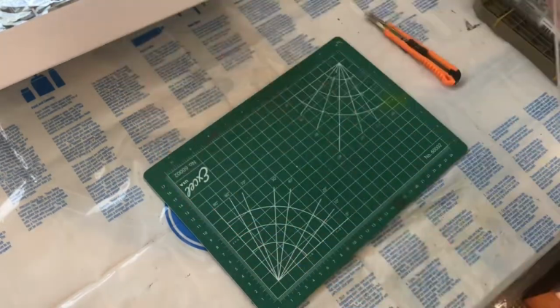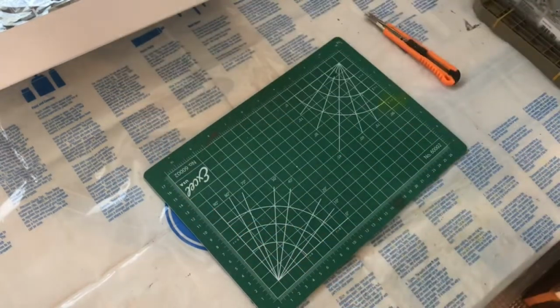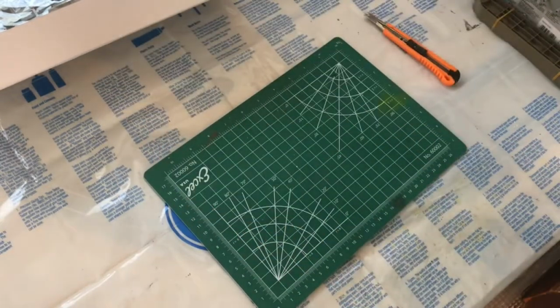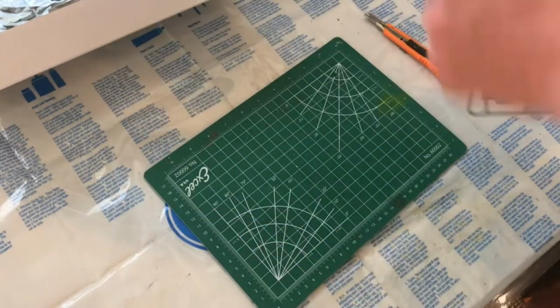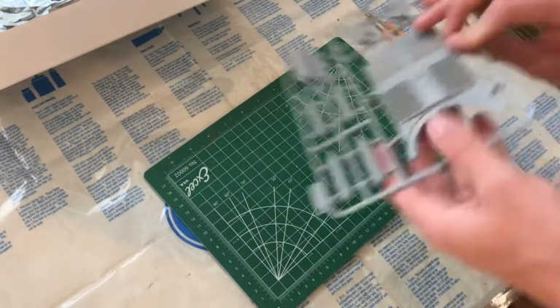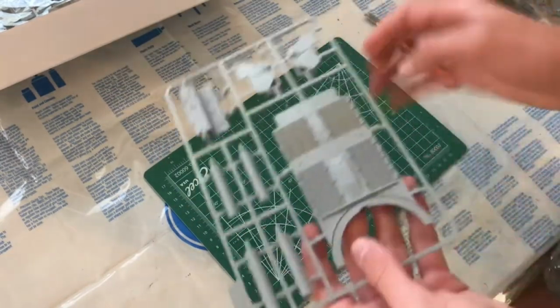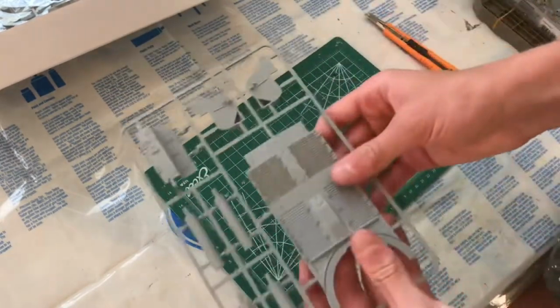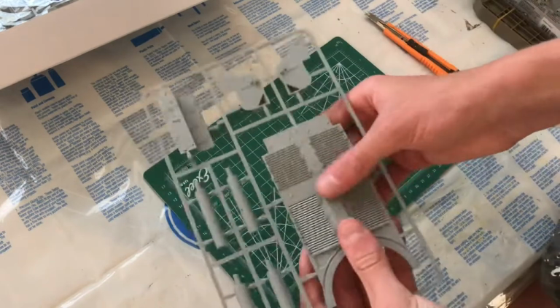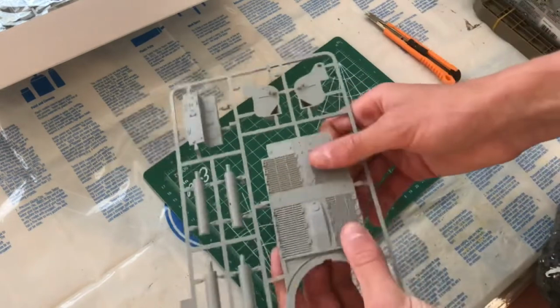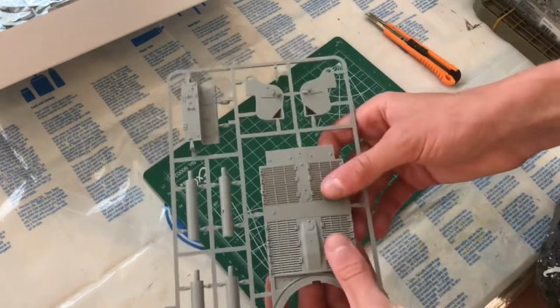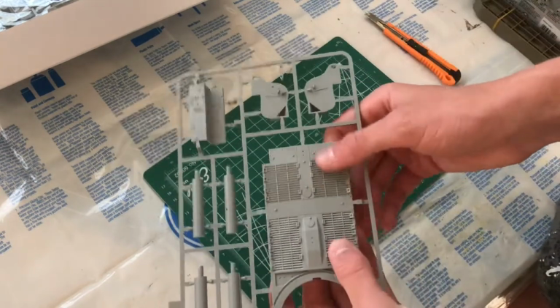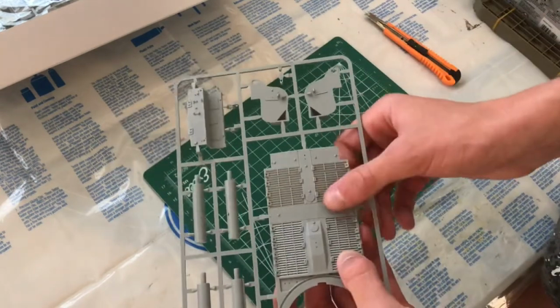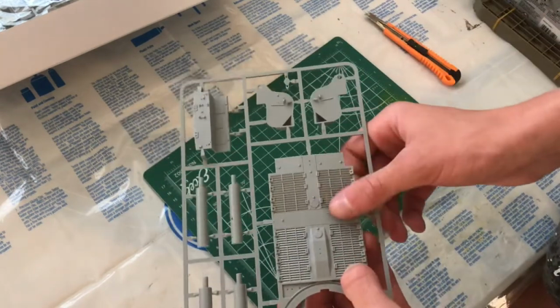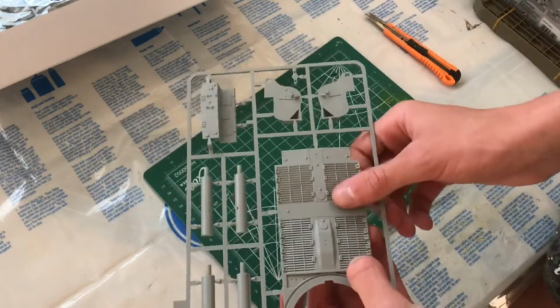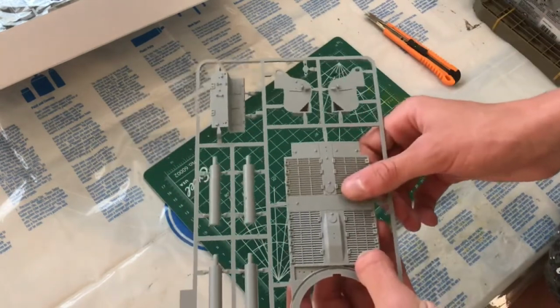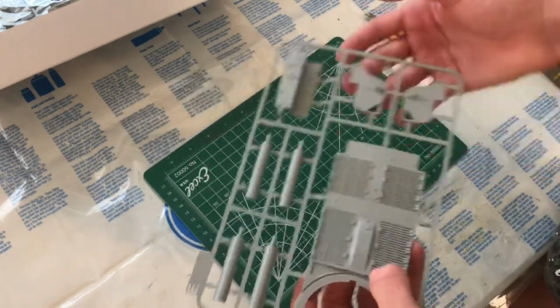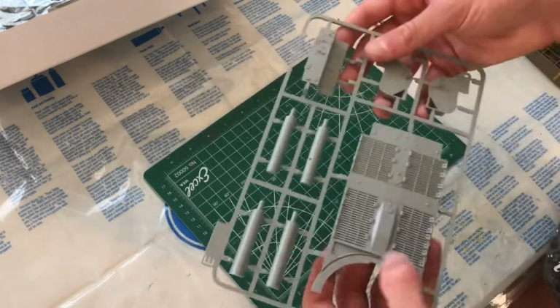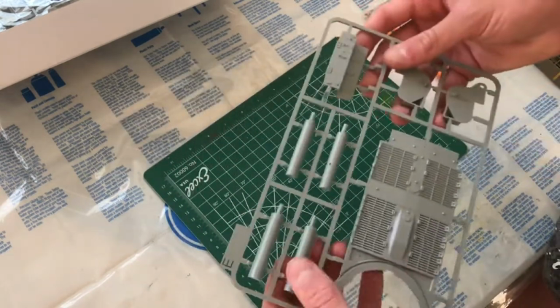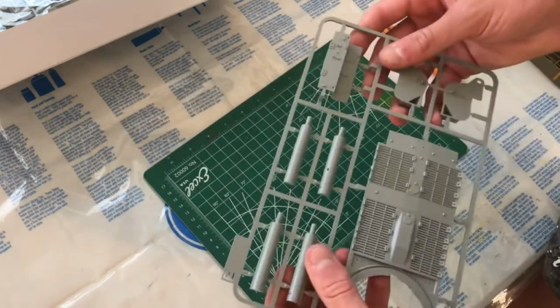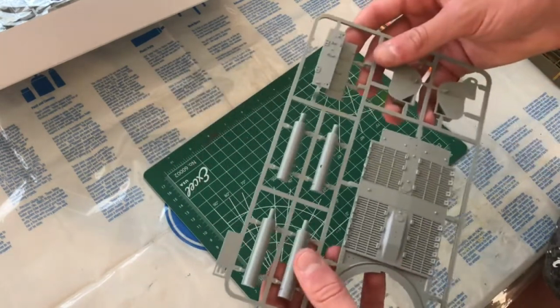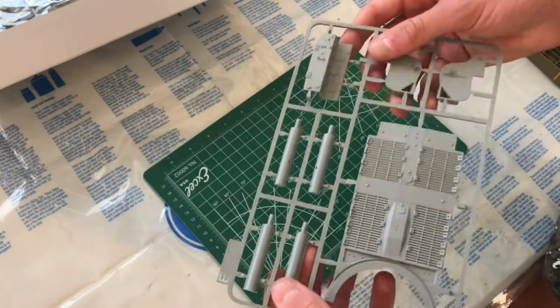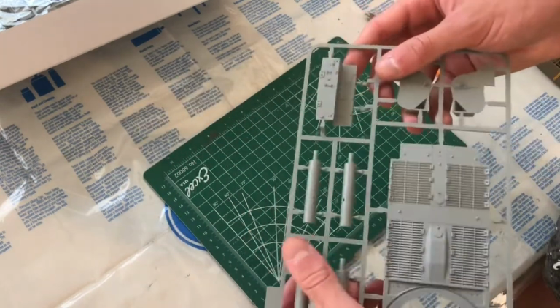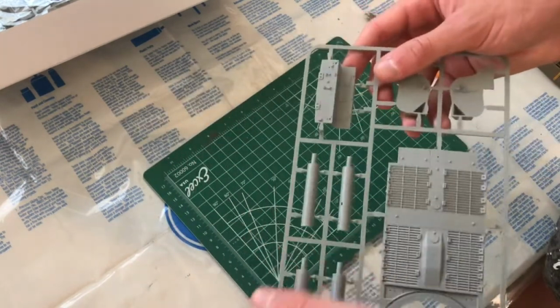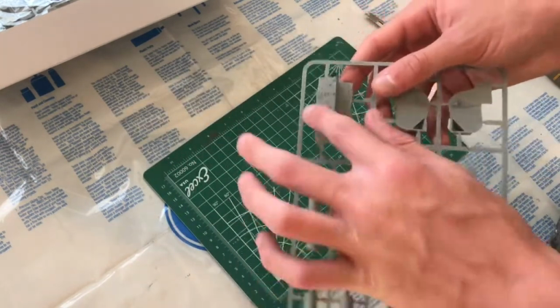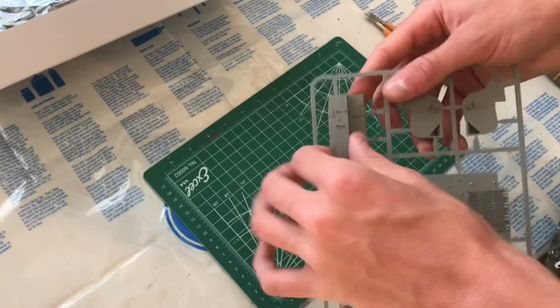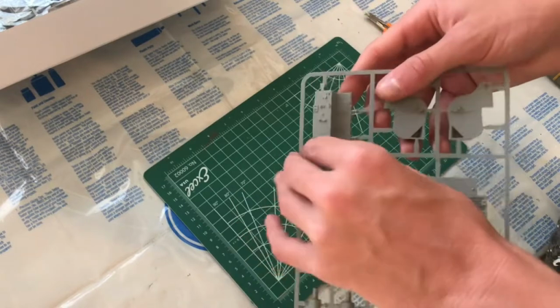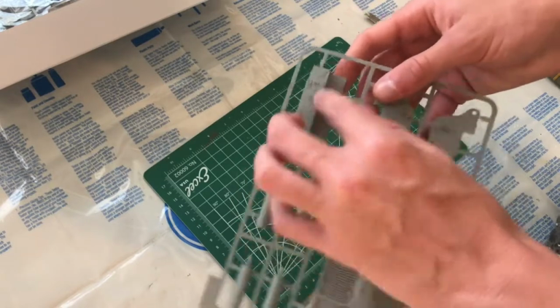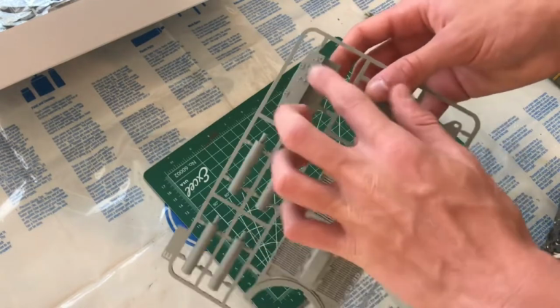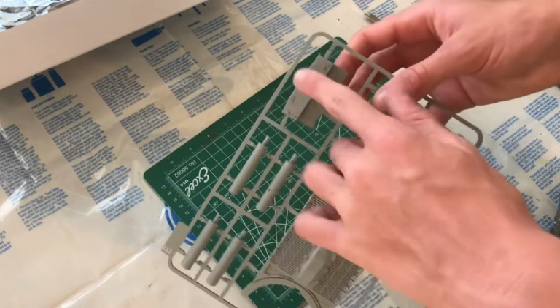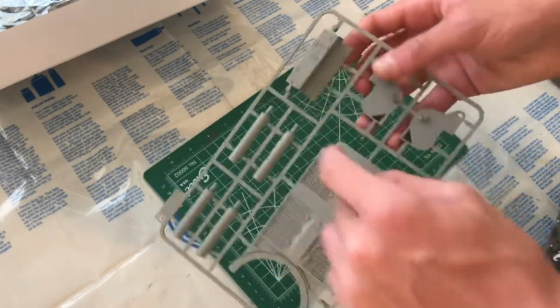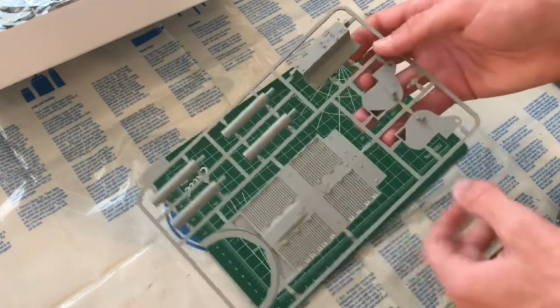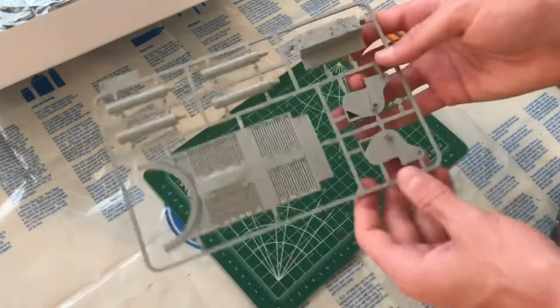Next up we have the engine deck sprue, which has quite nice detail, along with the exhausts and what looks like the back of the hull.